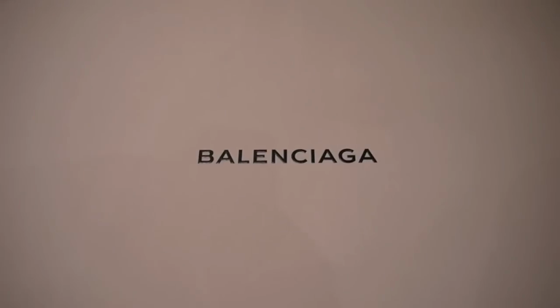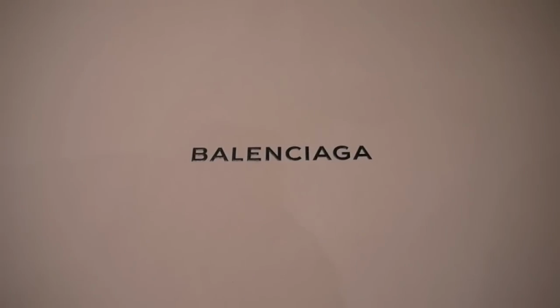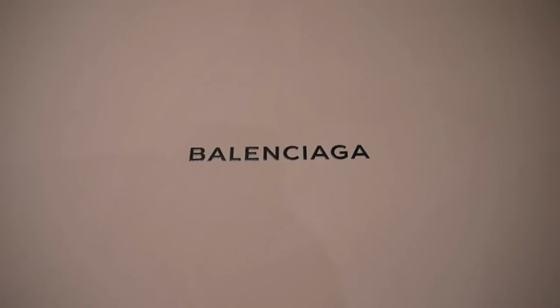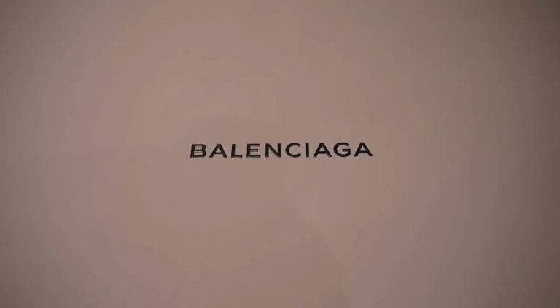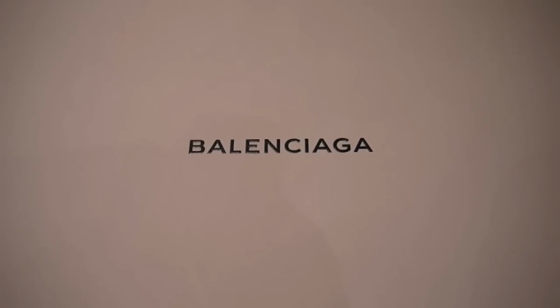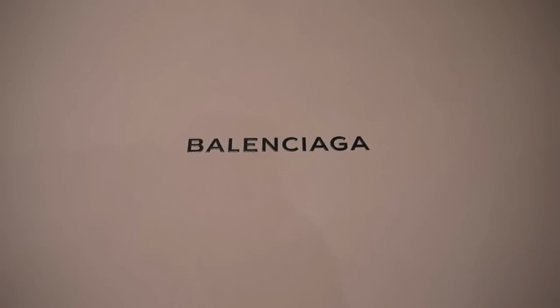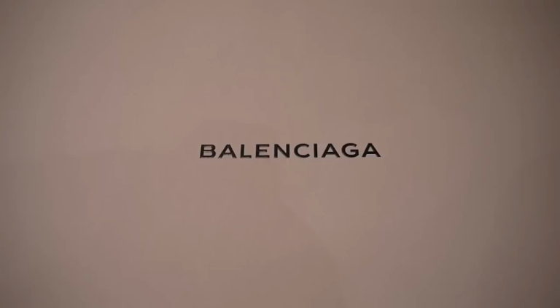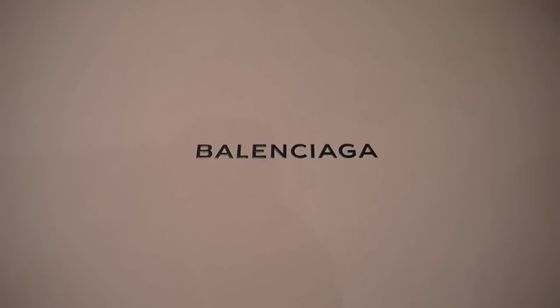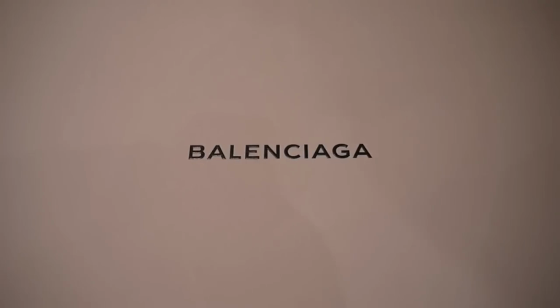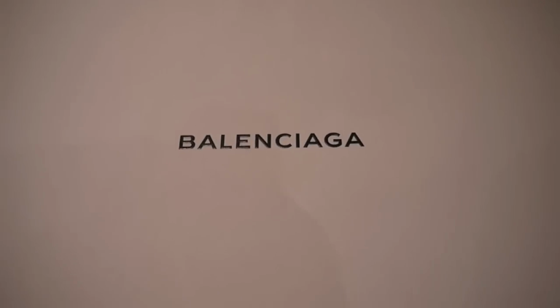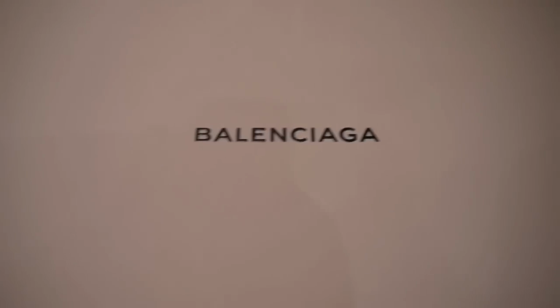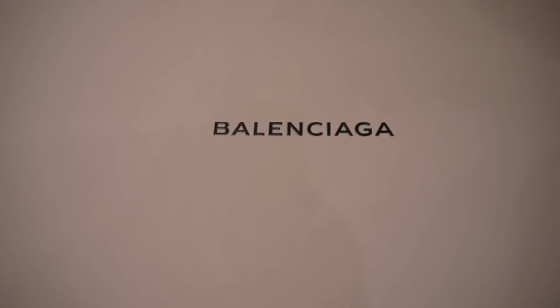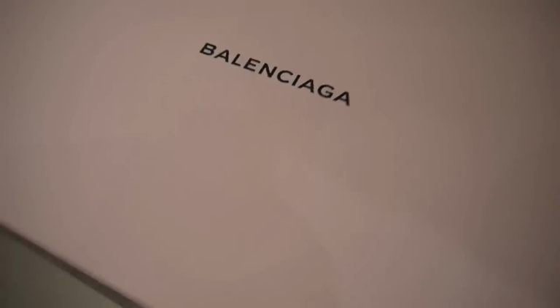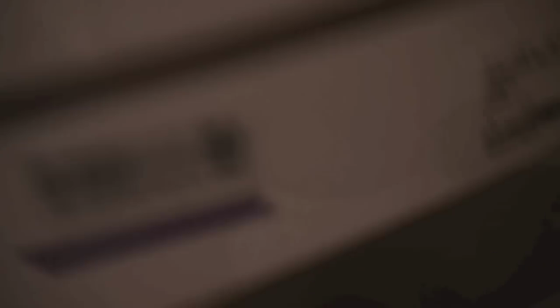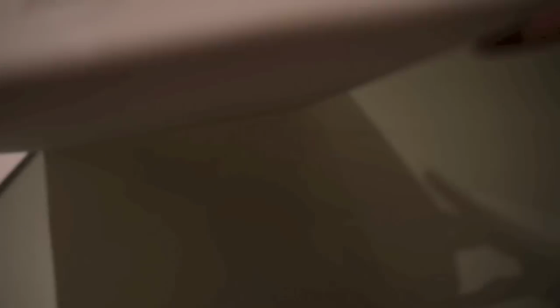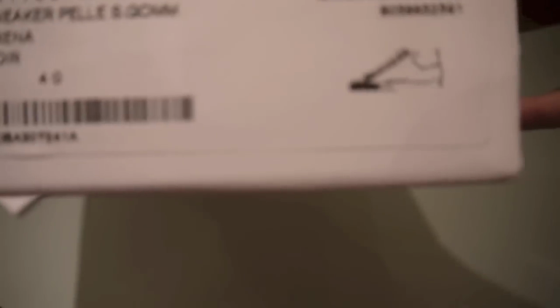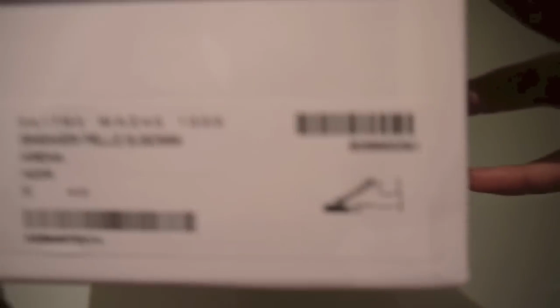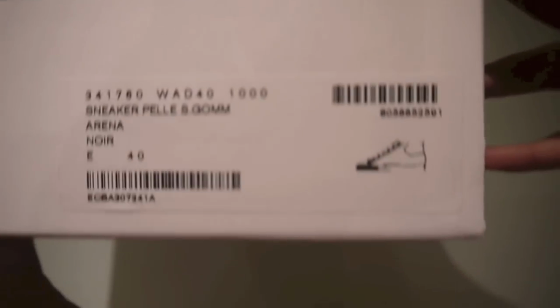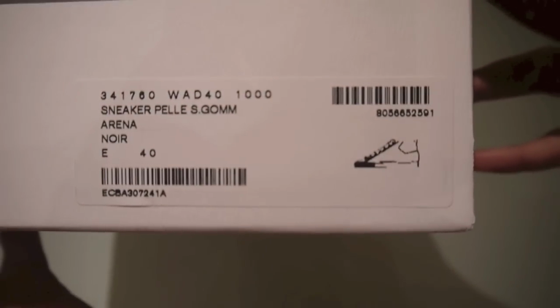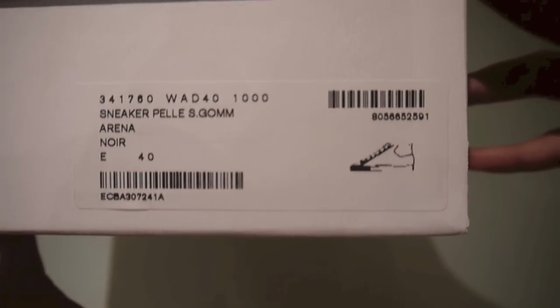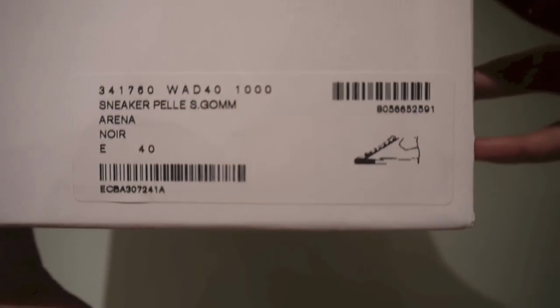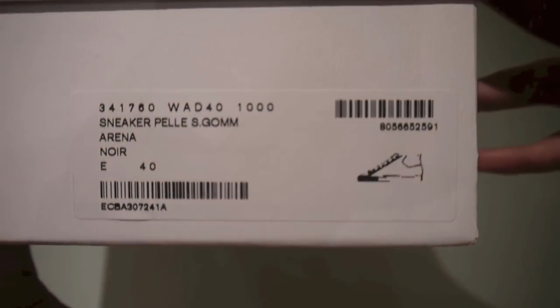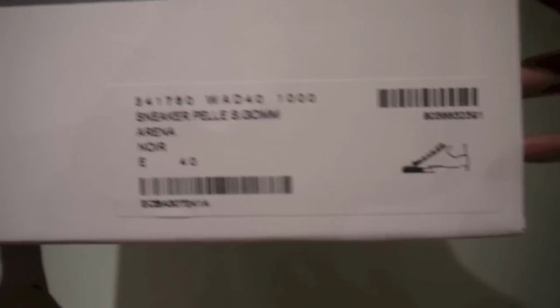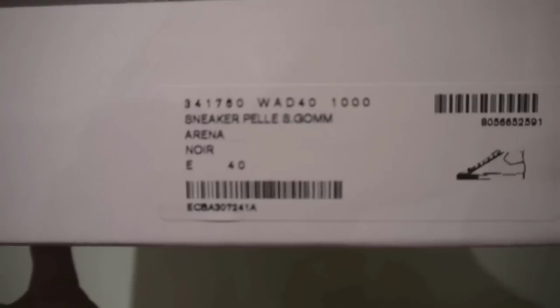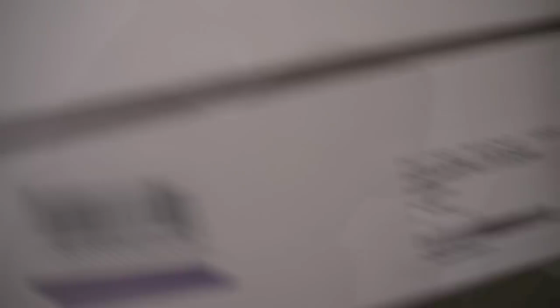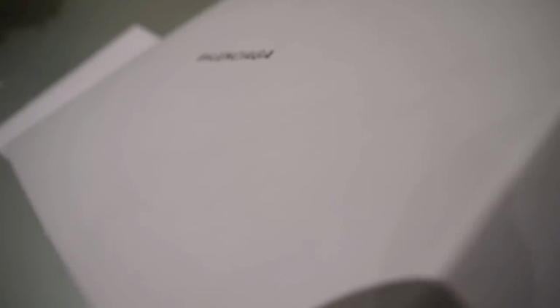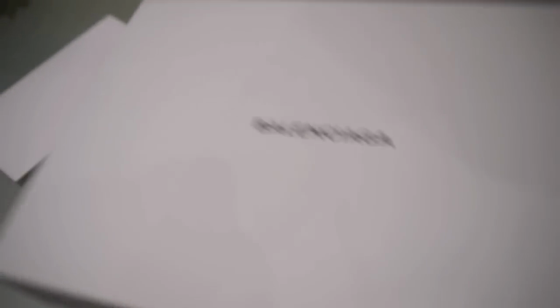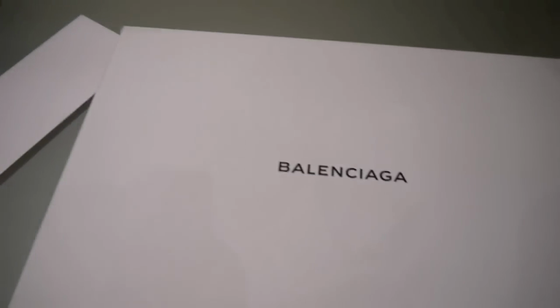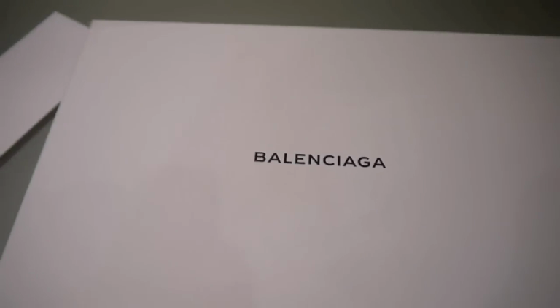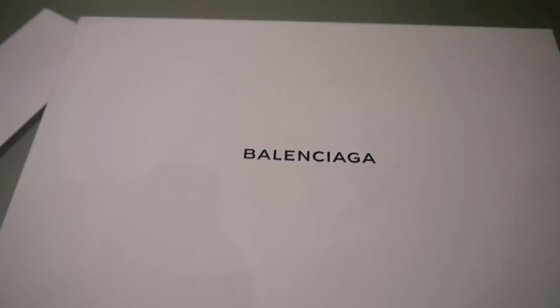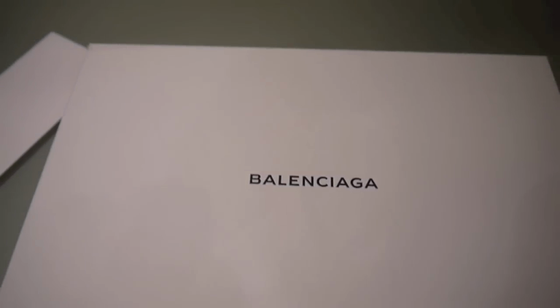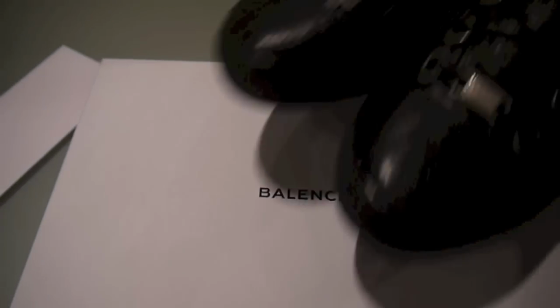Hey guys, what's up, it's Swag Kids Reviews here. Today we got a review on the Balenciaga Arenas. As you can see from the tag right there, I did size down two, so I got a size UK six.